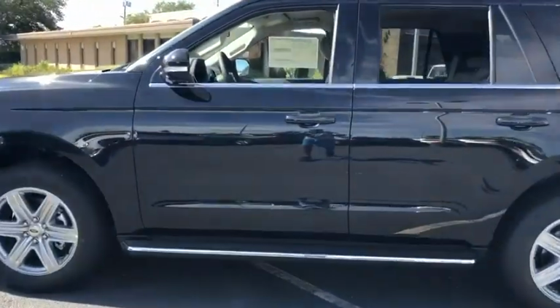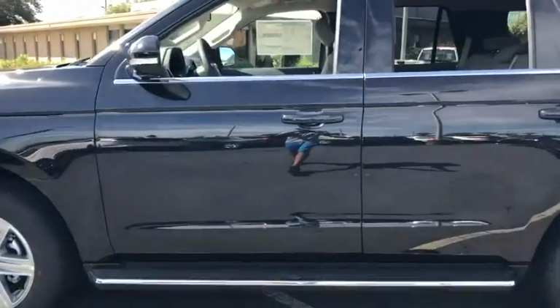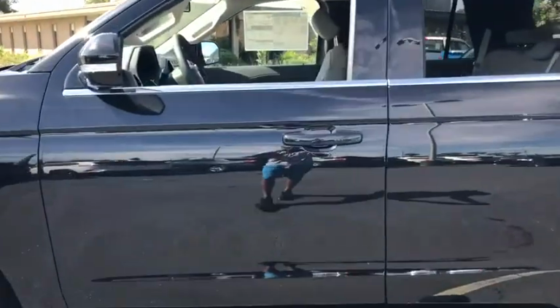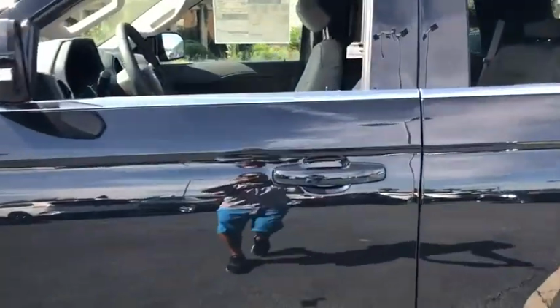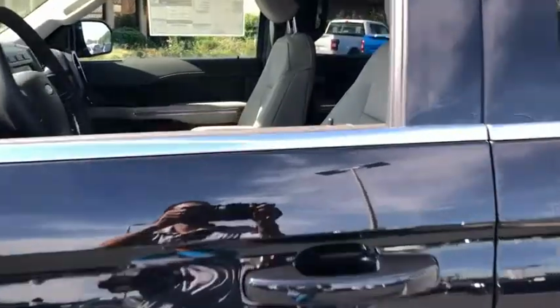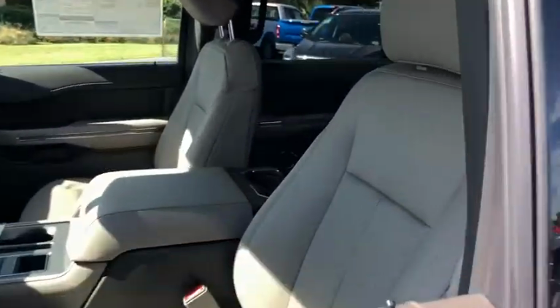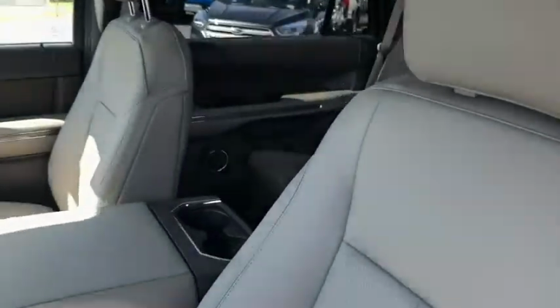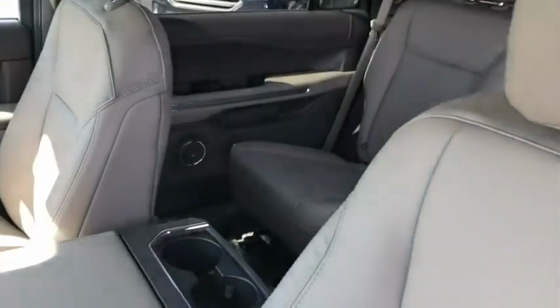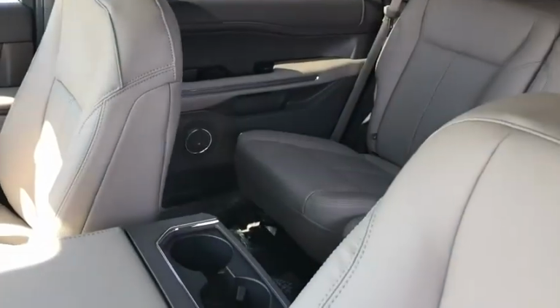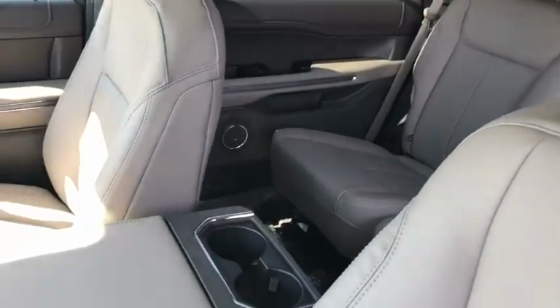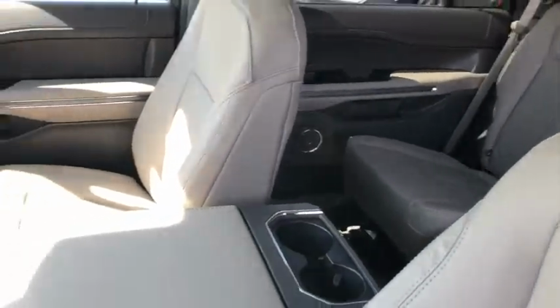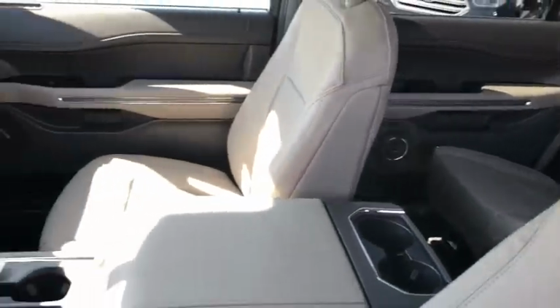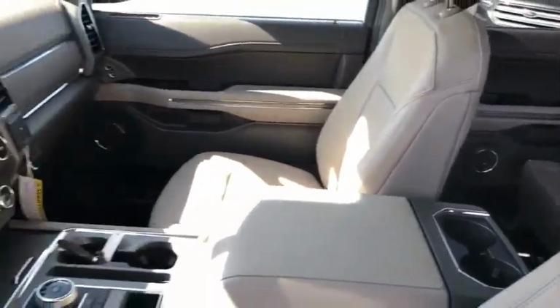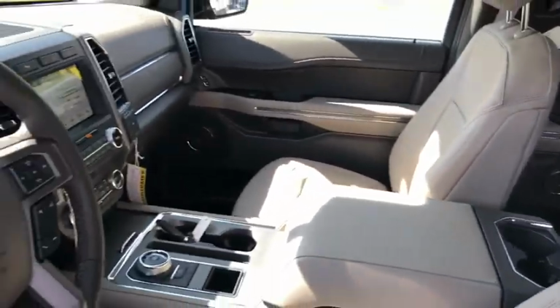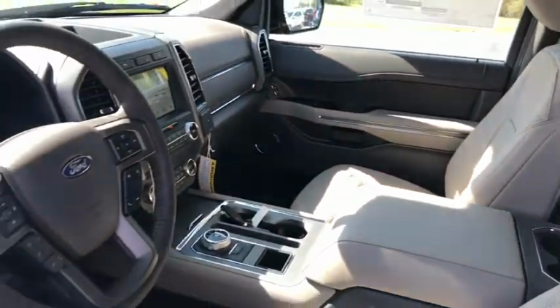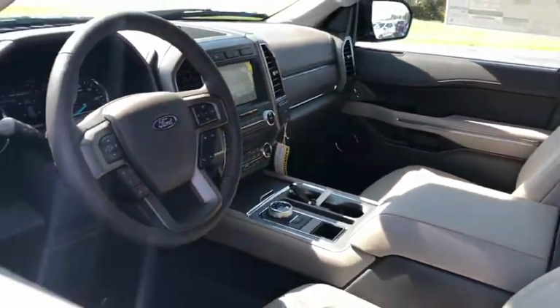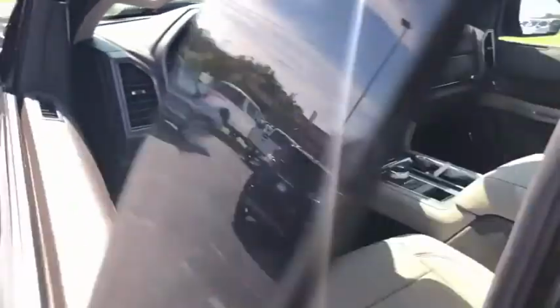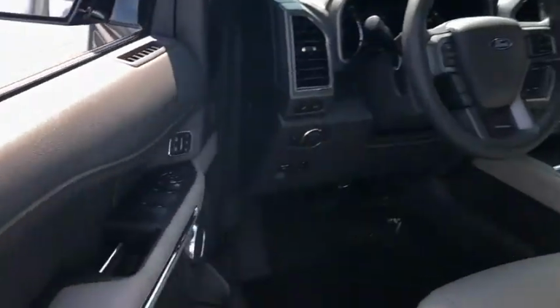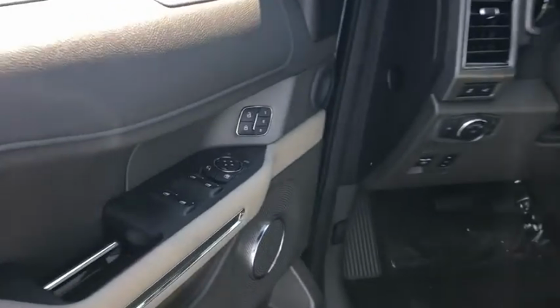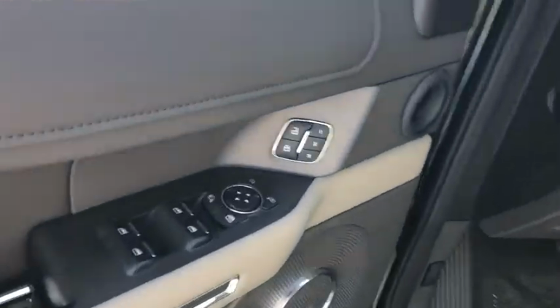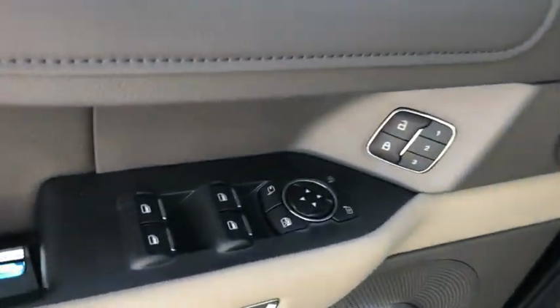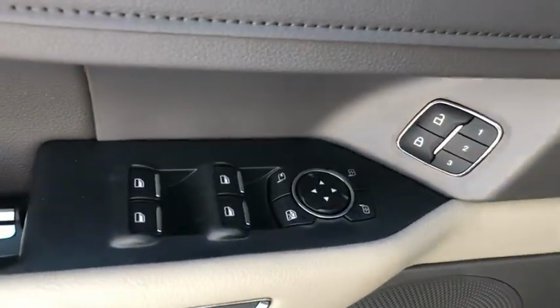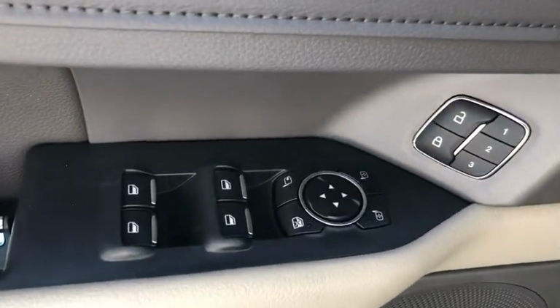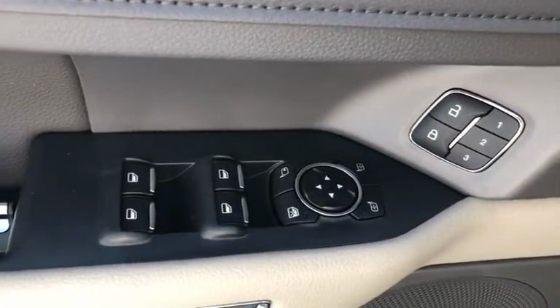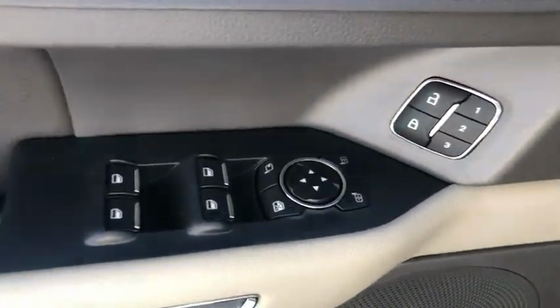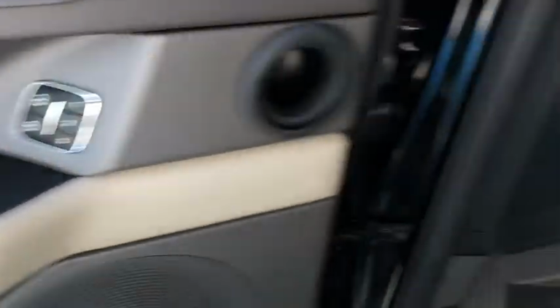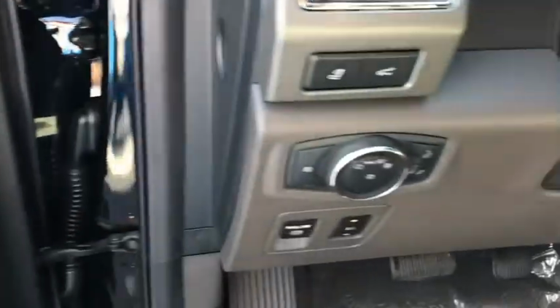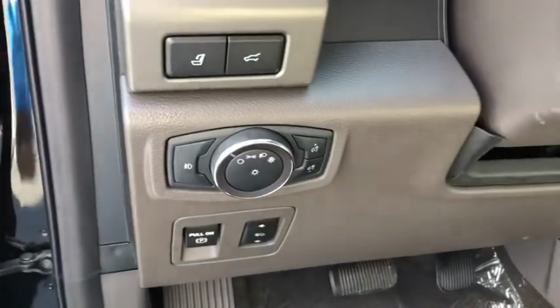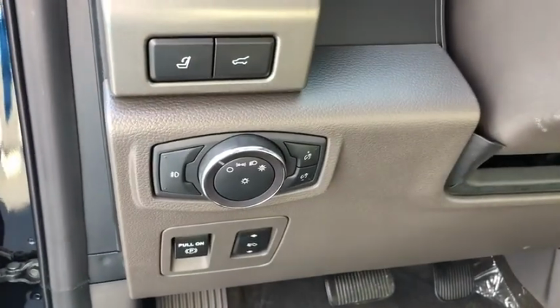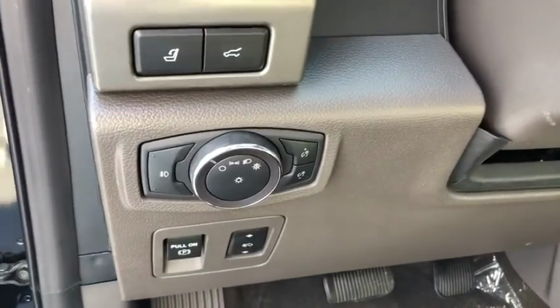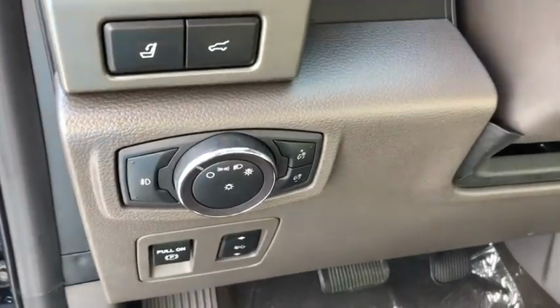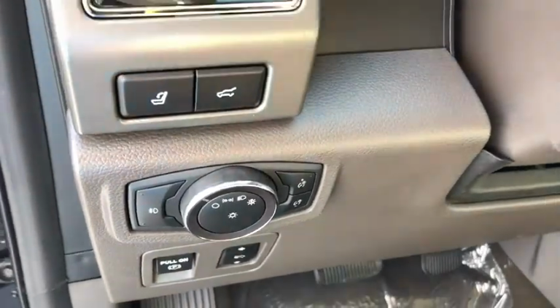Traction control, remote start, dual airbags, leather-wrapped steering wheel, power steering, four-wheel disc brakes, universal garage door opener, interior lighting kit, electronic stability control.